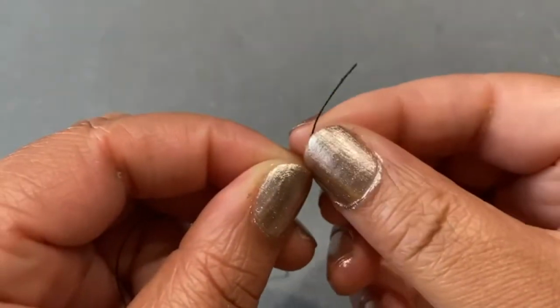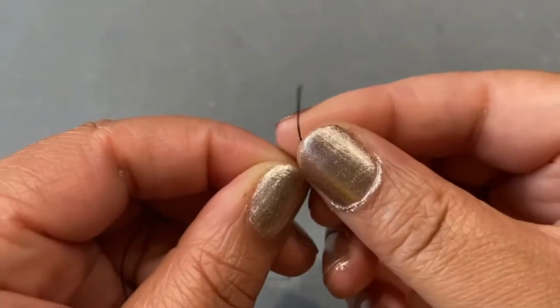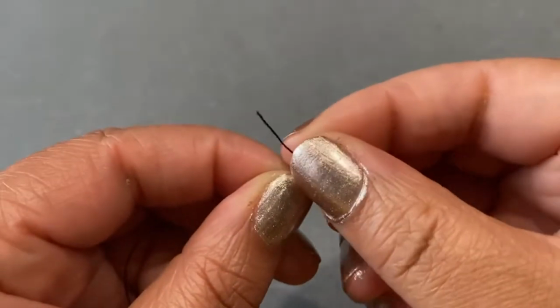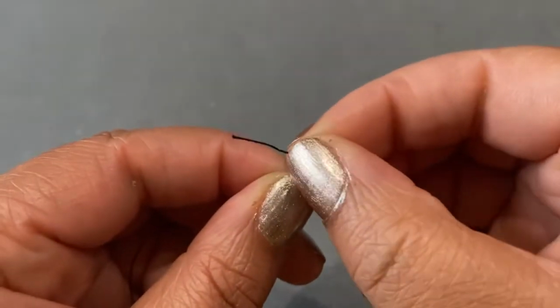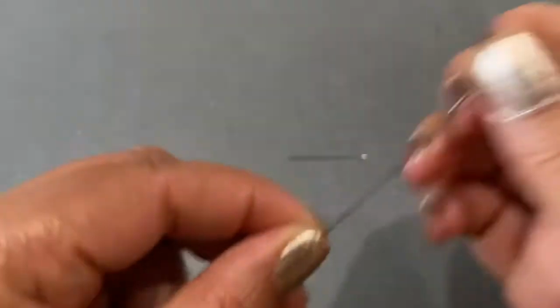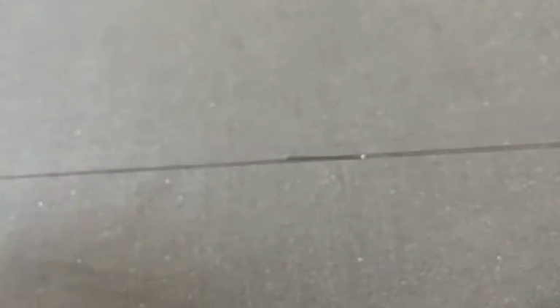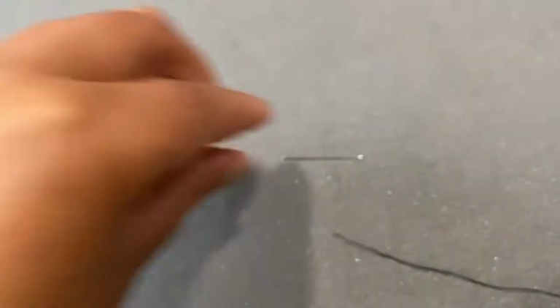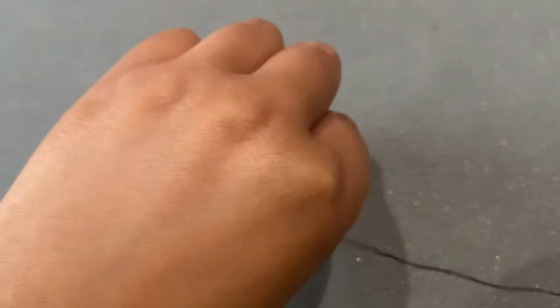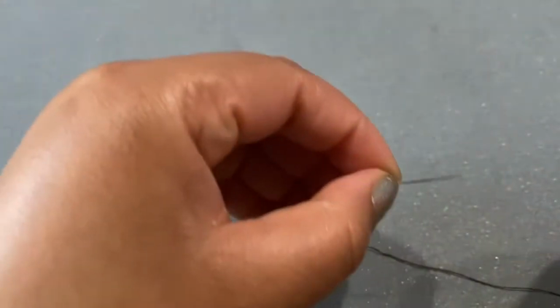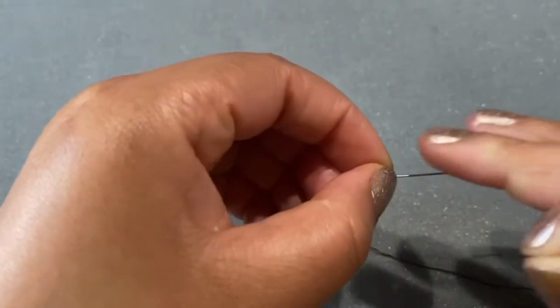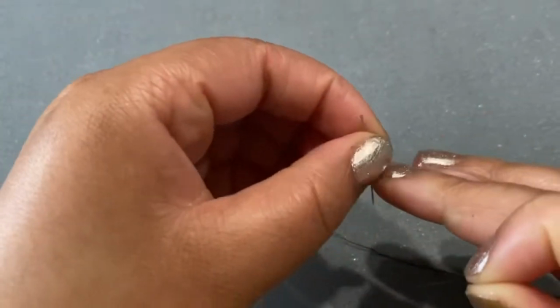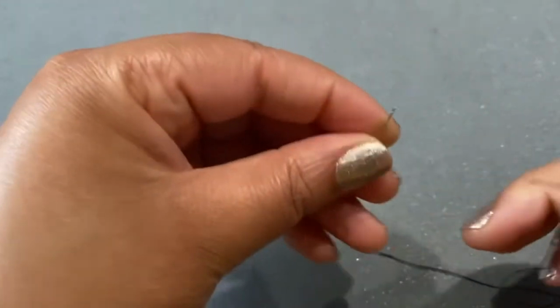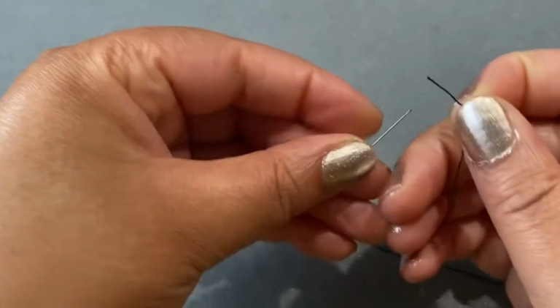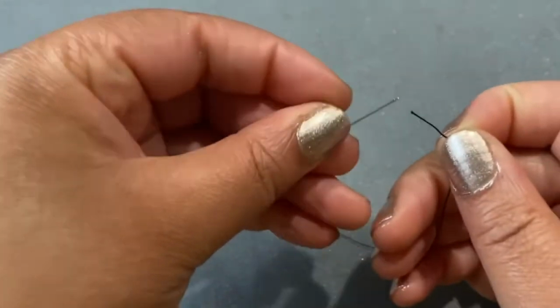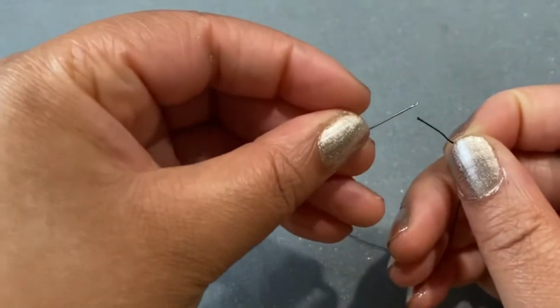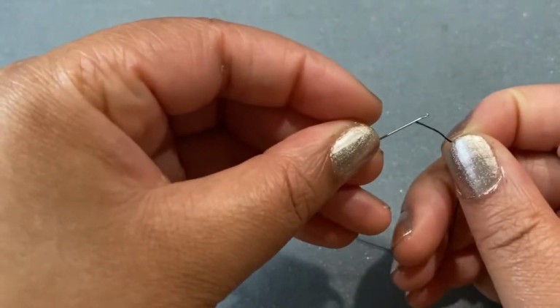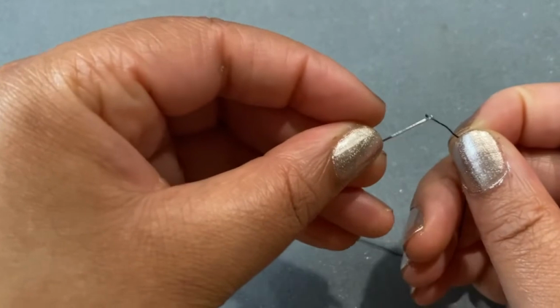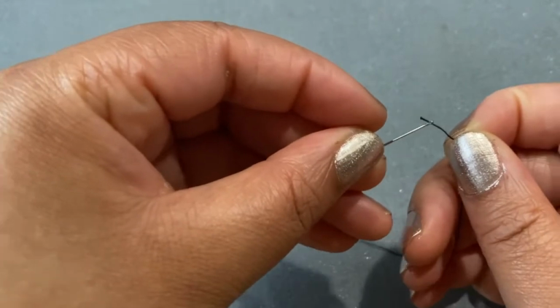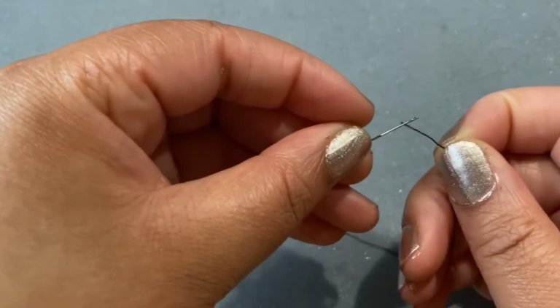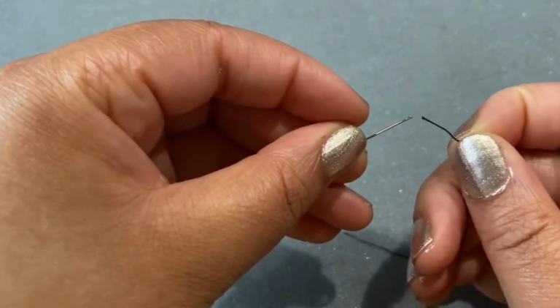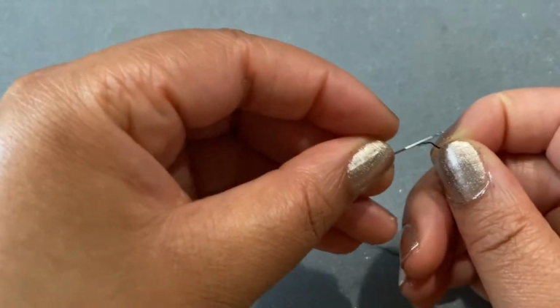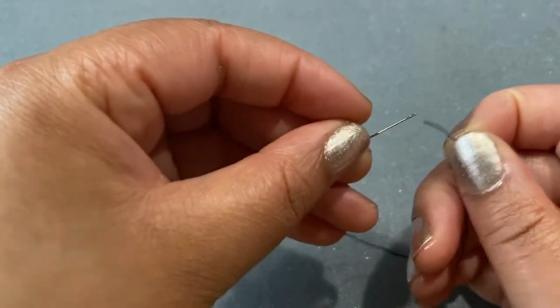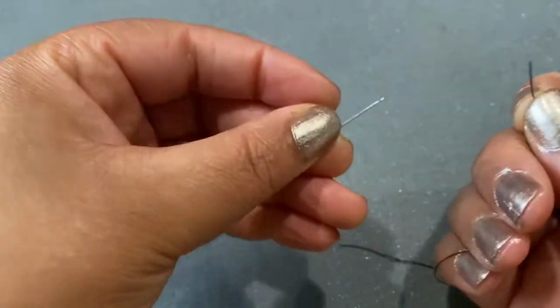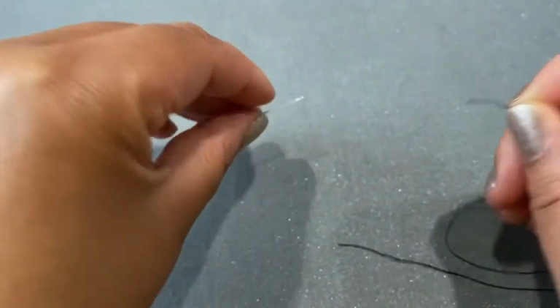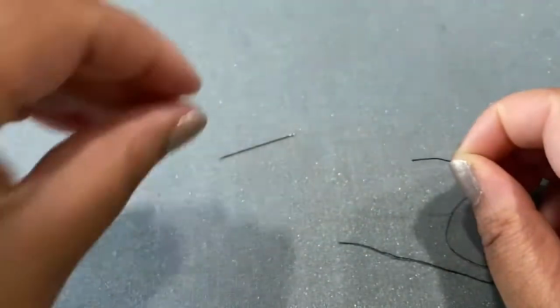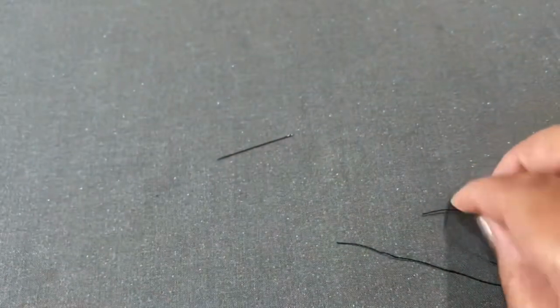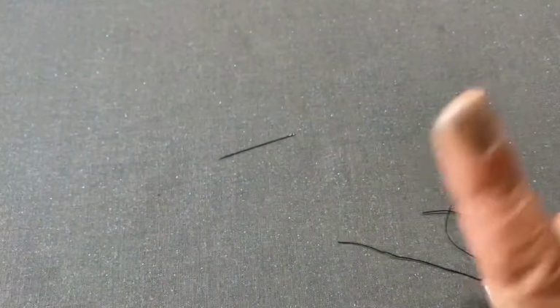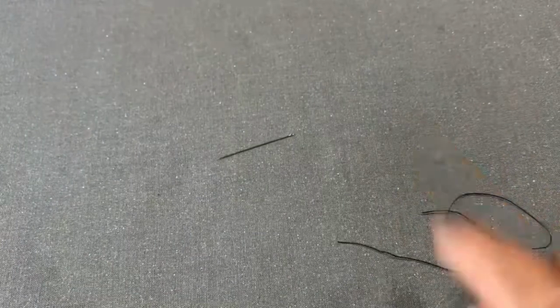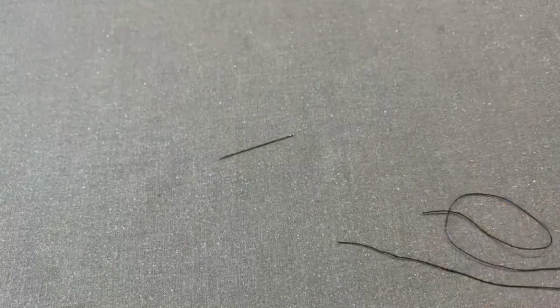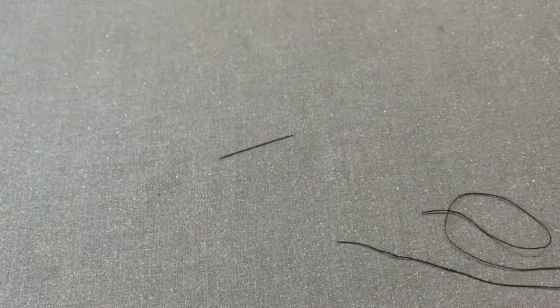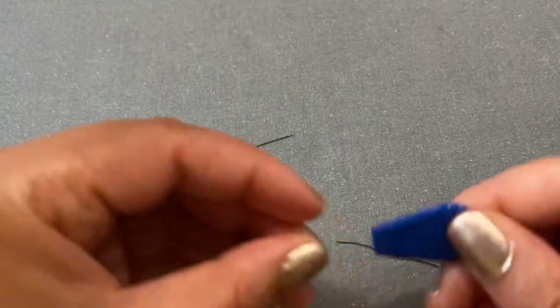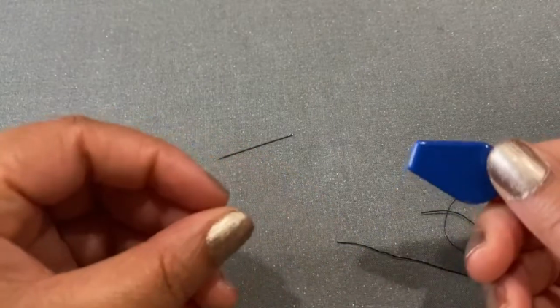So I'm going to demonstrate why you can use a needle threader. It's kind of difficult to just get the thread through on the first try, so I wouldn't recommend it, not for such a small needle.